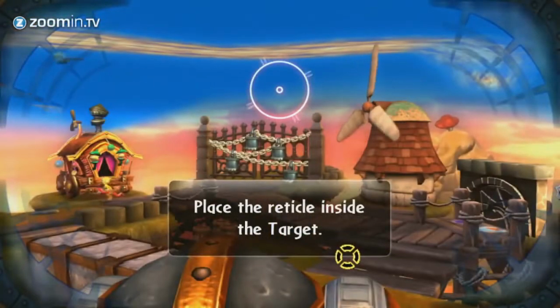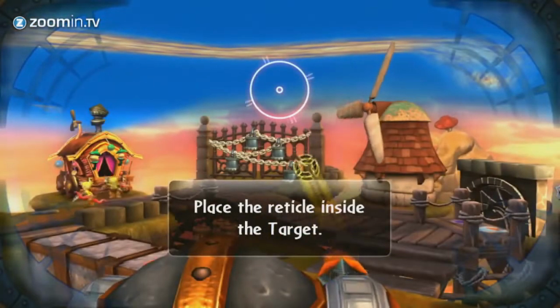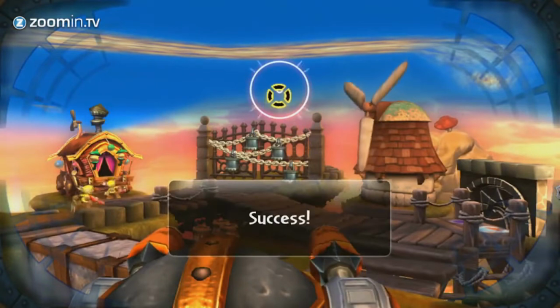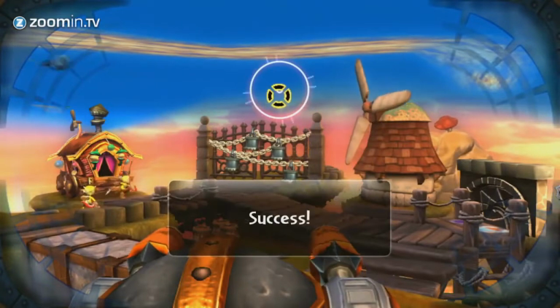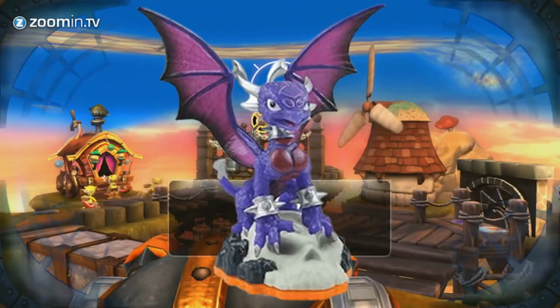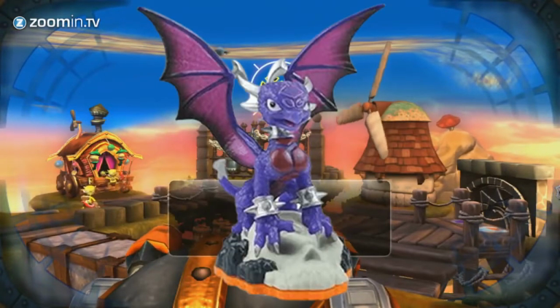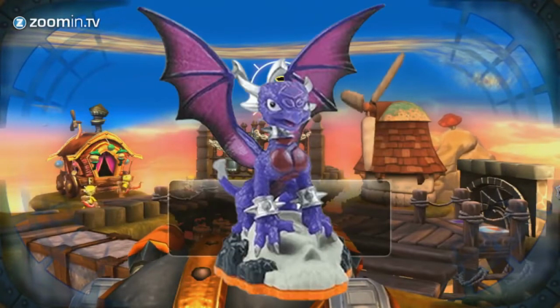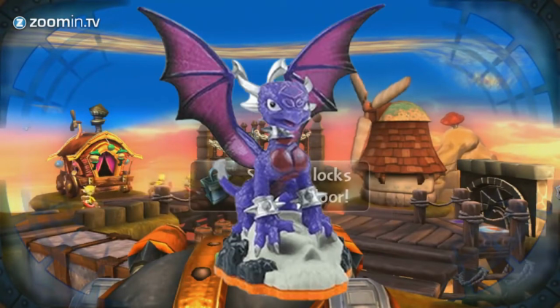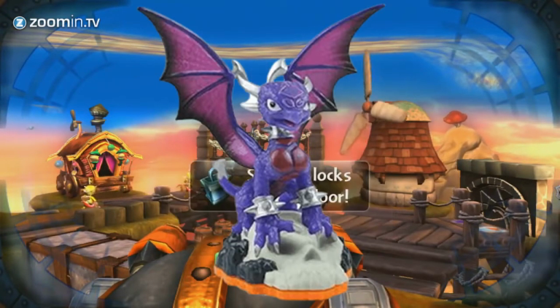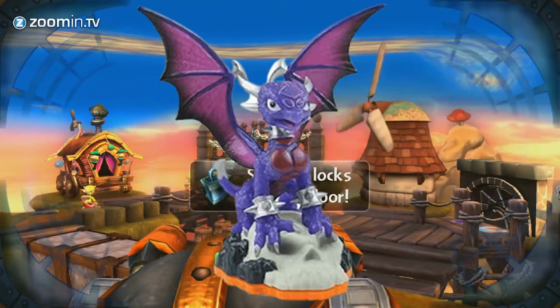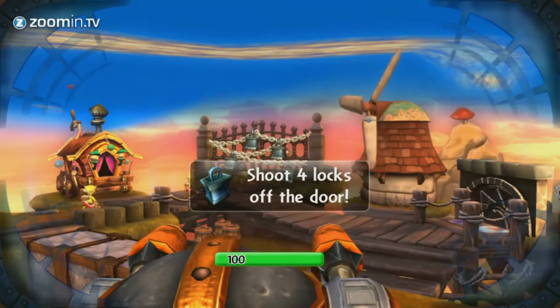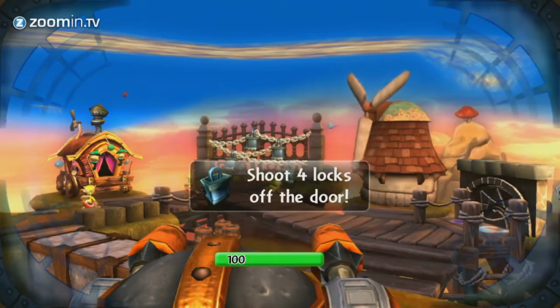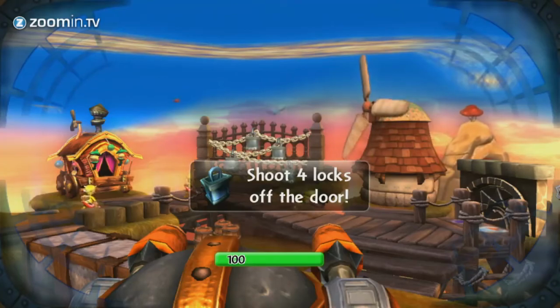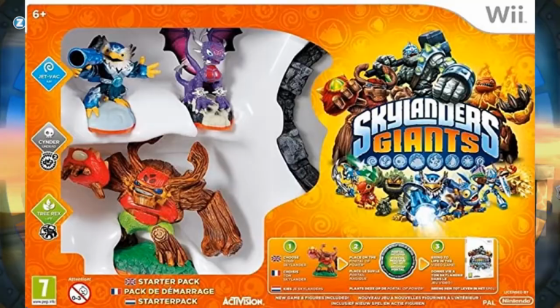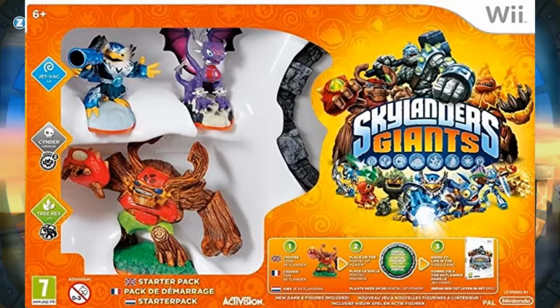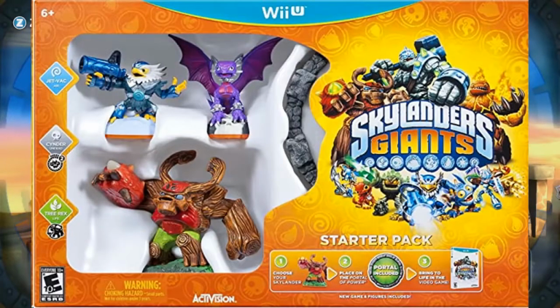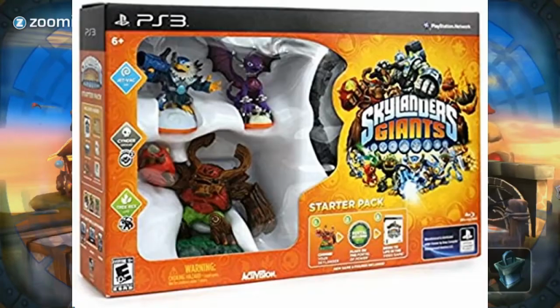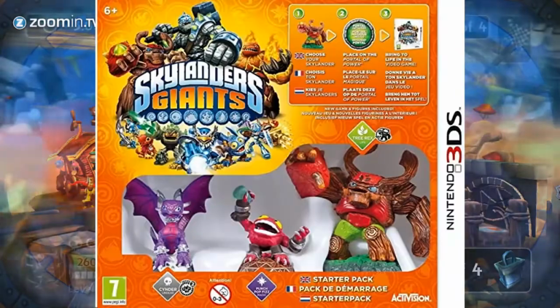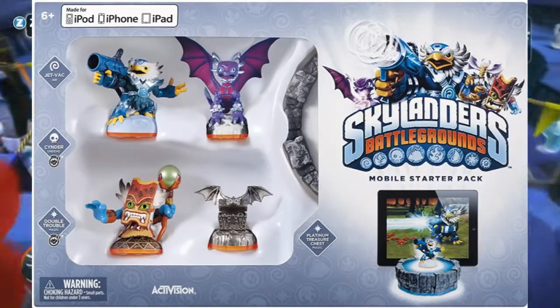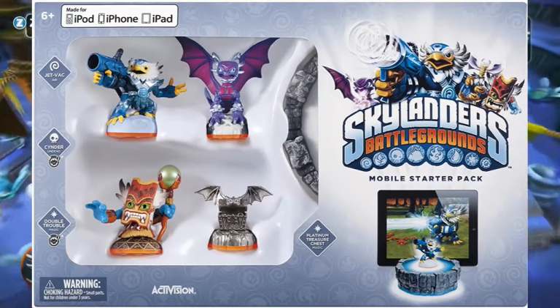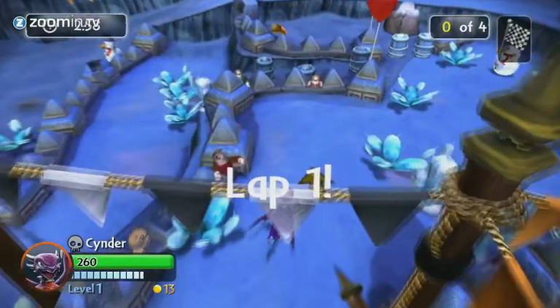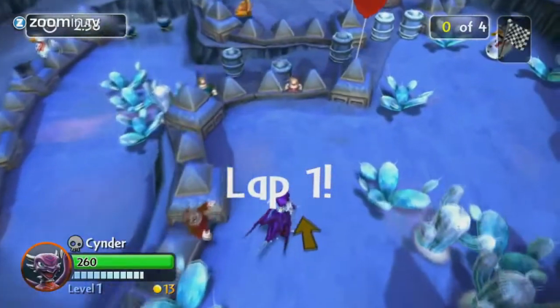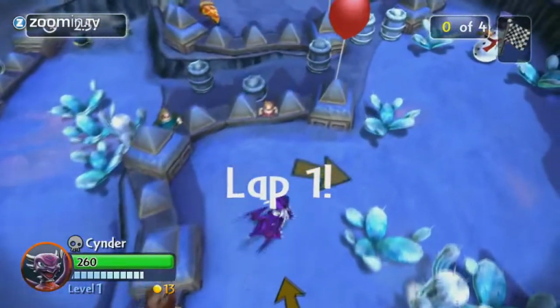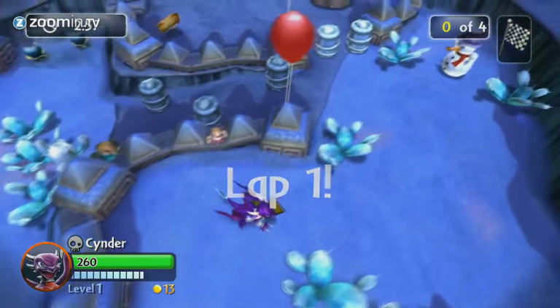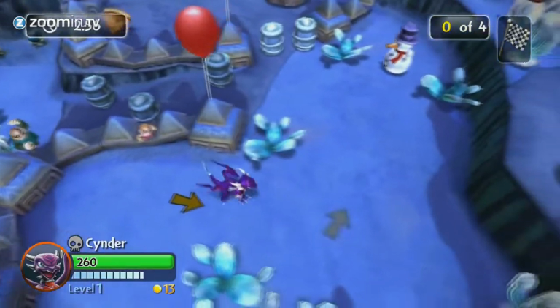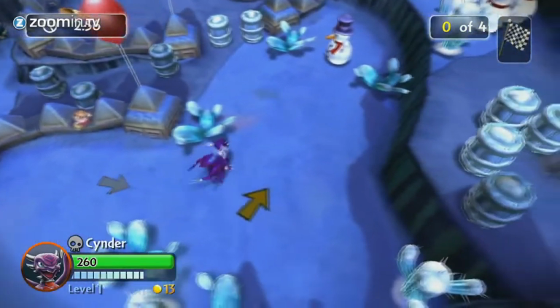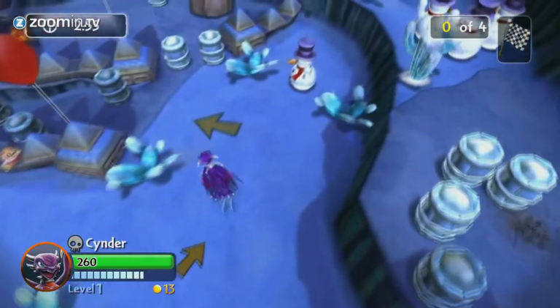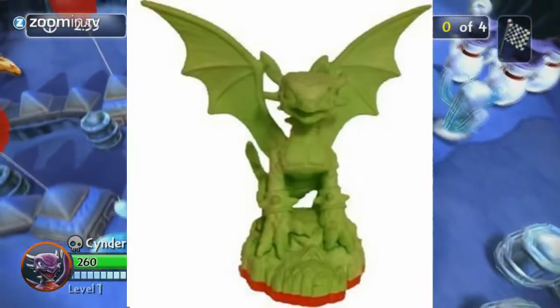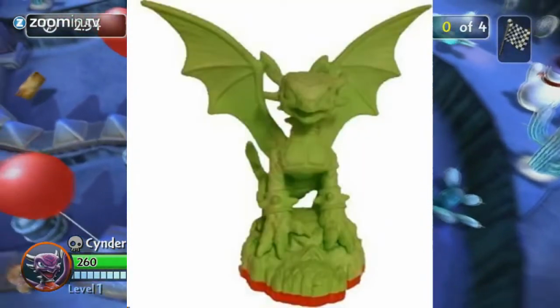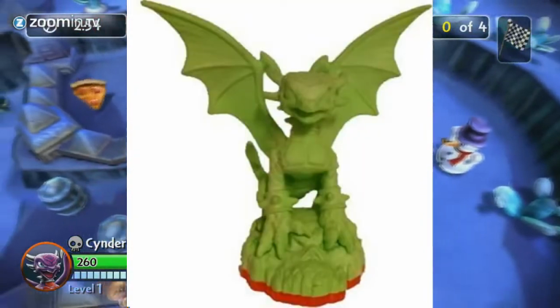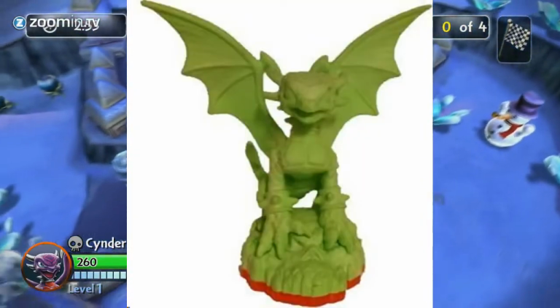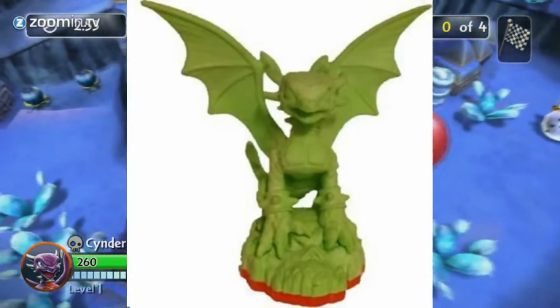Cinder then went on to get a series 2 figure in Giants and had a new Wow Power ability called Lightning Rain. This figure was very common, as it was in every starter pack including the Skylanders Battlegrounds one. Cinder also got a chase variant for Giants as well — the glow-in-the-dark Cinder, which was placed in starter packs for the game.